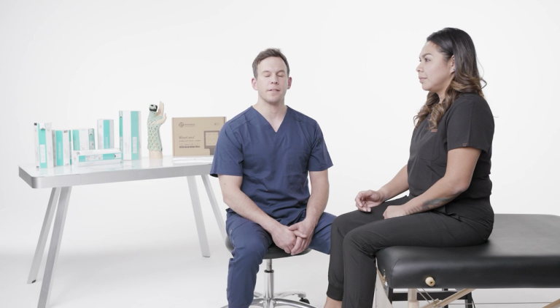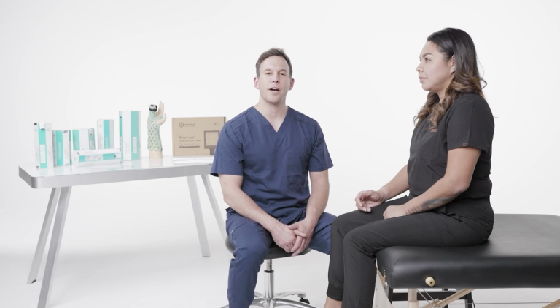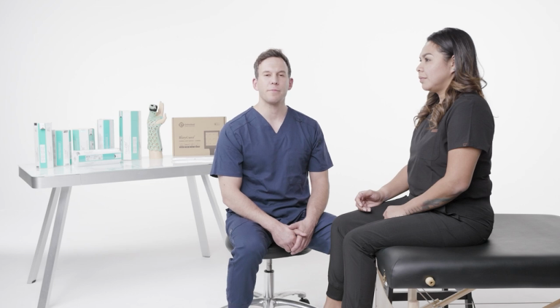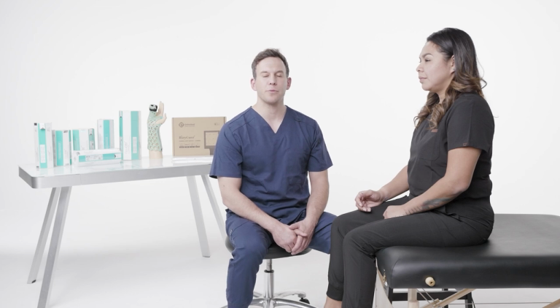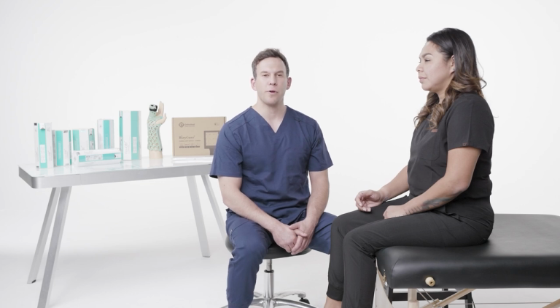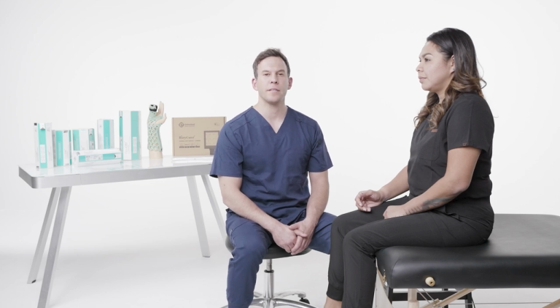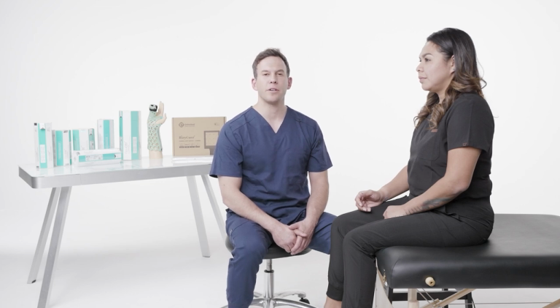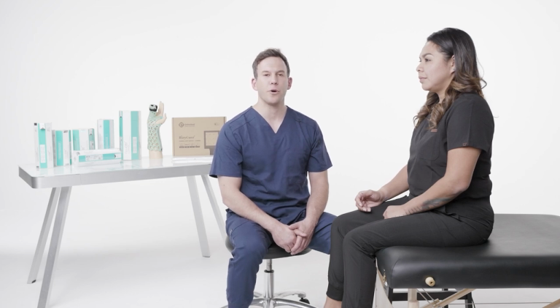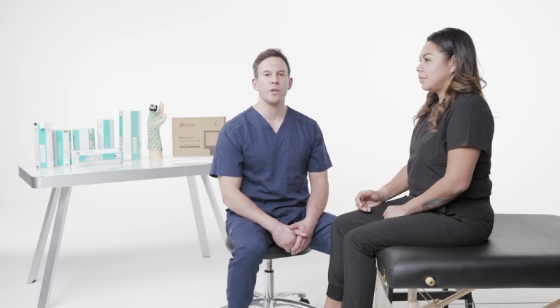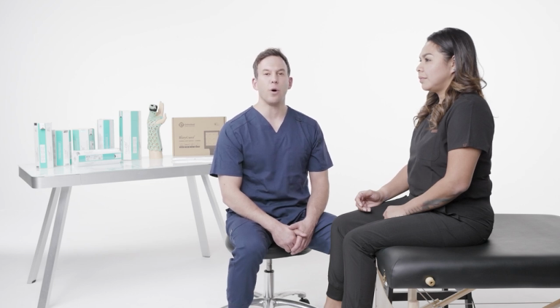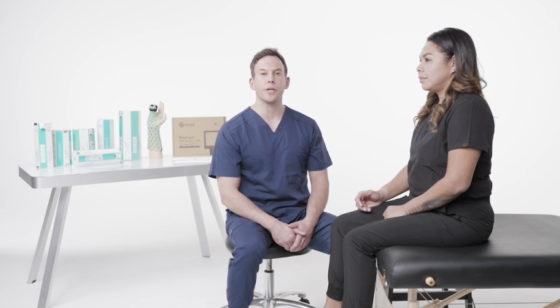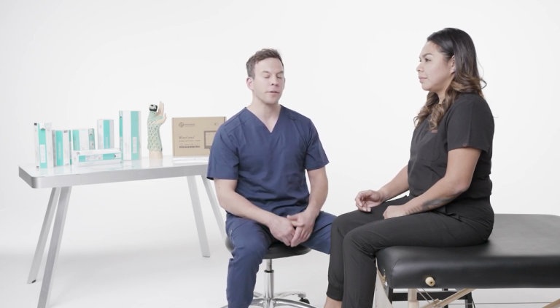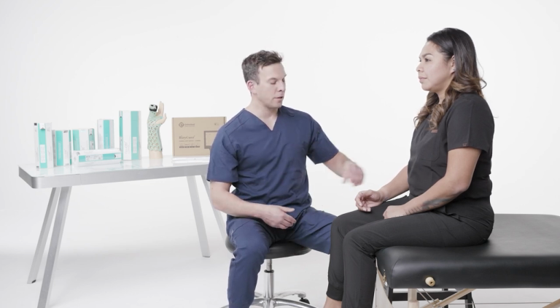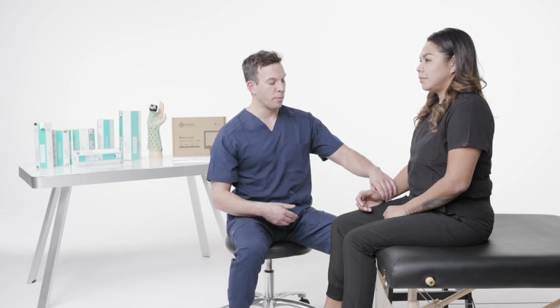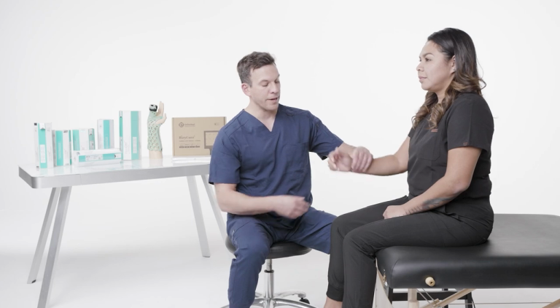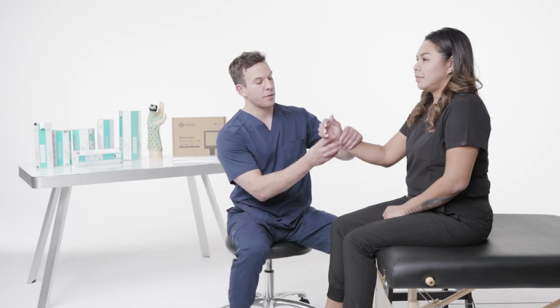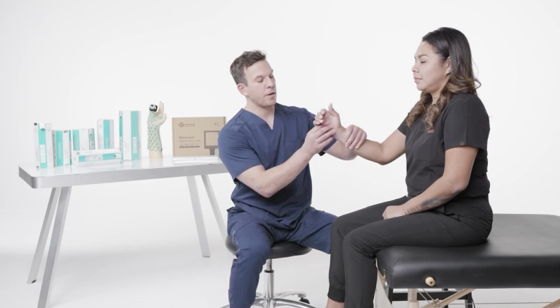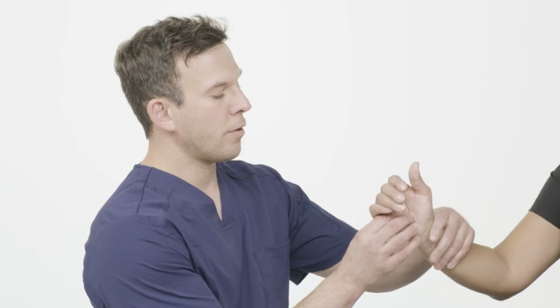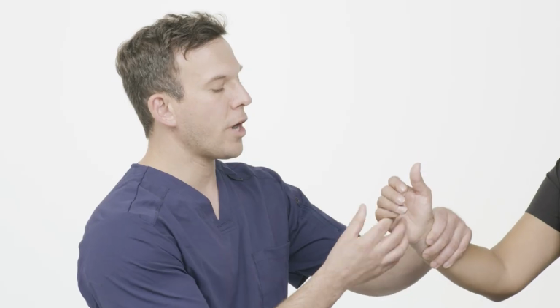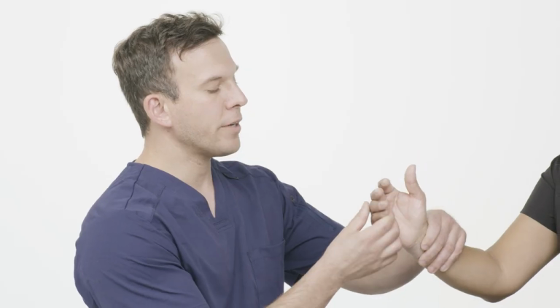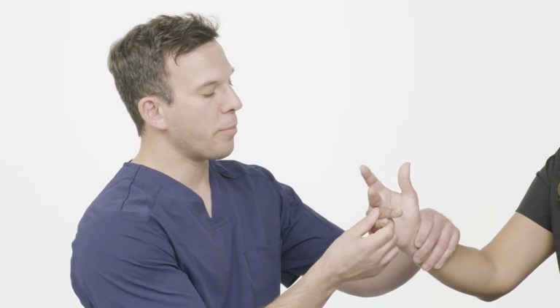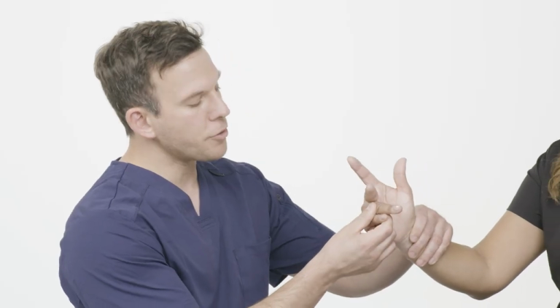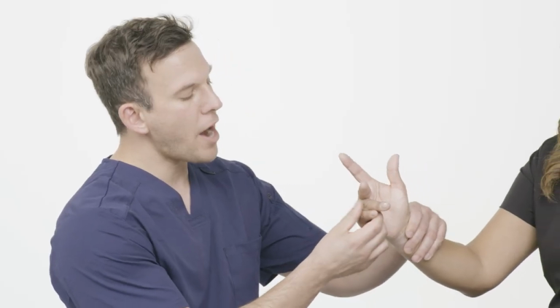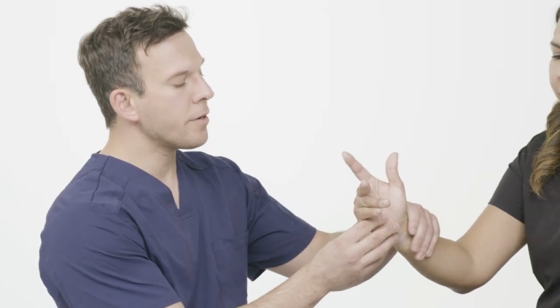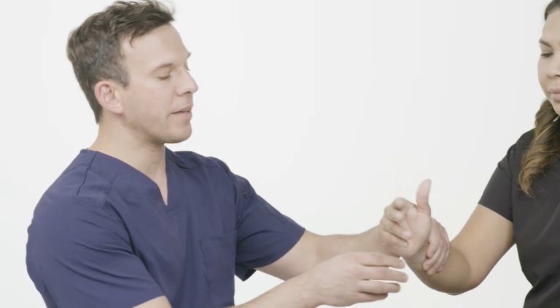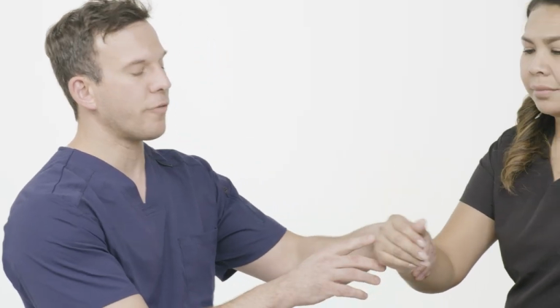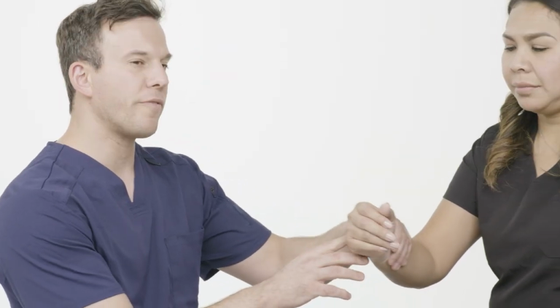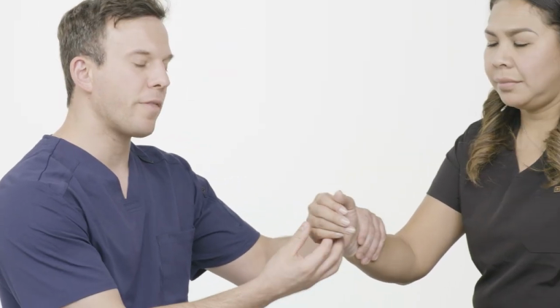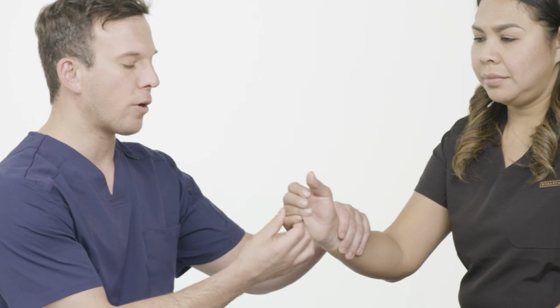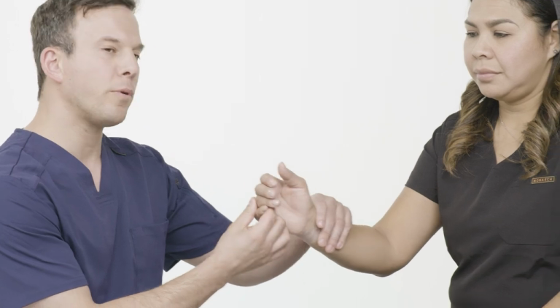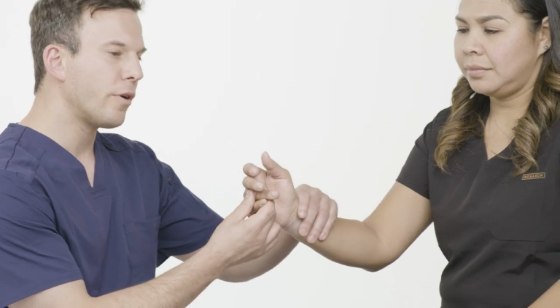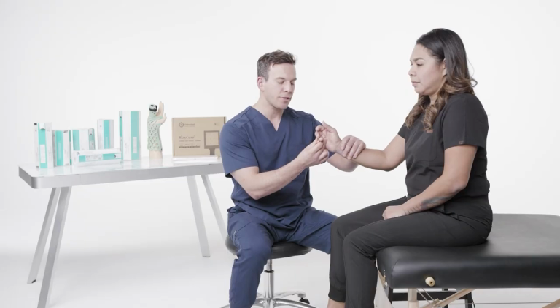I'm Dr. James Stoudis with OrthoHeal, and today I'm going to show you the ulnar gutter immobilizer brace. The ulnar gutter is for a boxer's fracture, meaning we have a fourth and fifth metacarpal fracture.